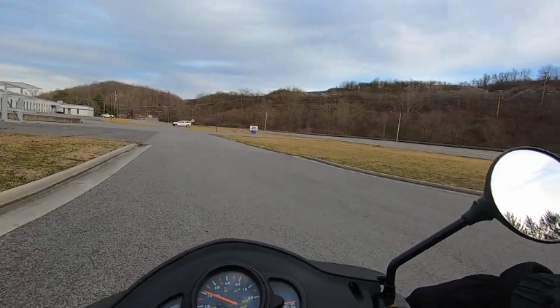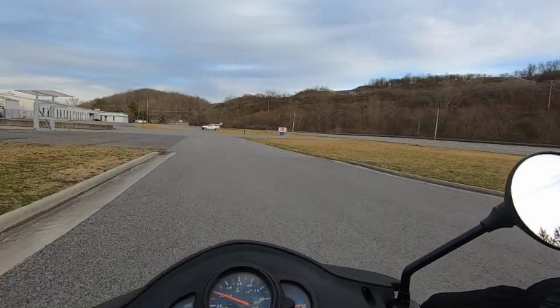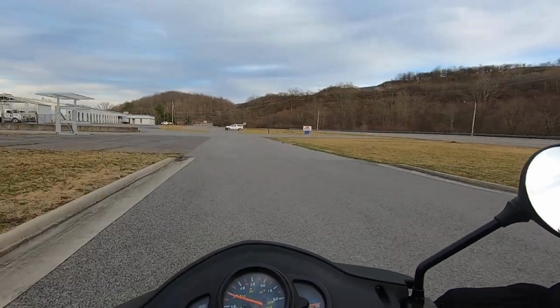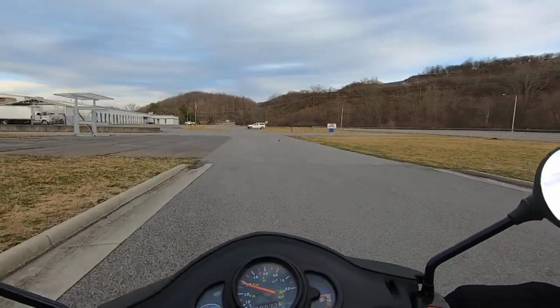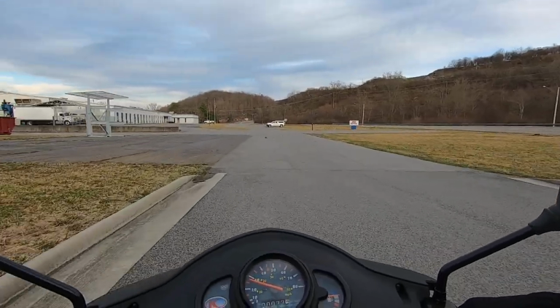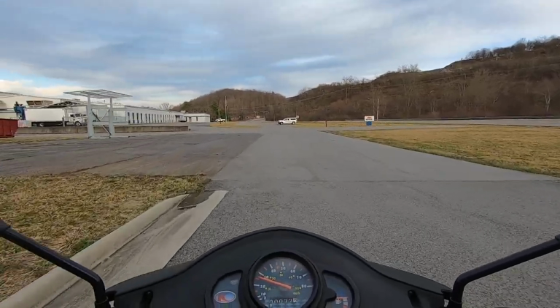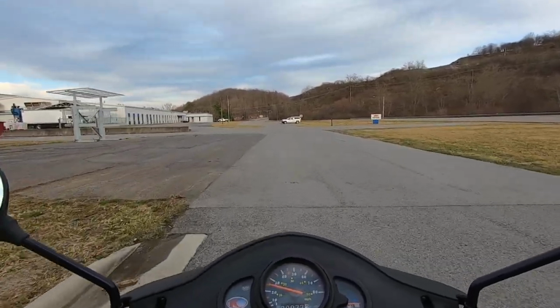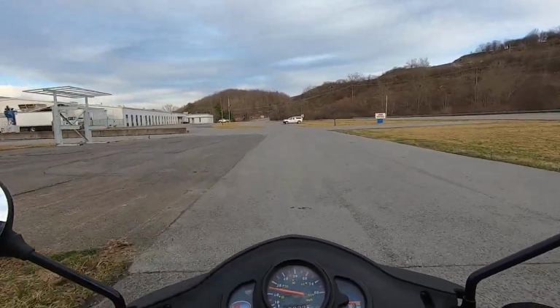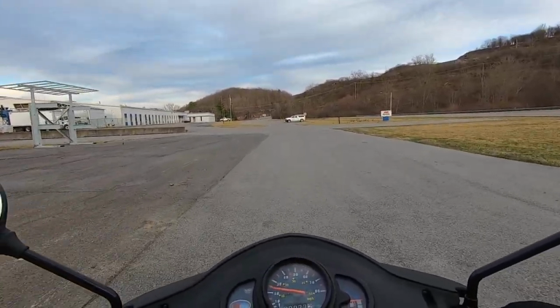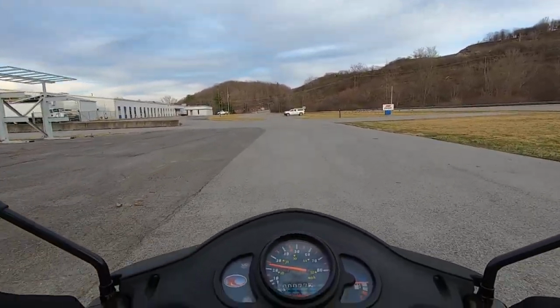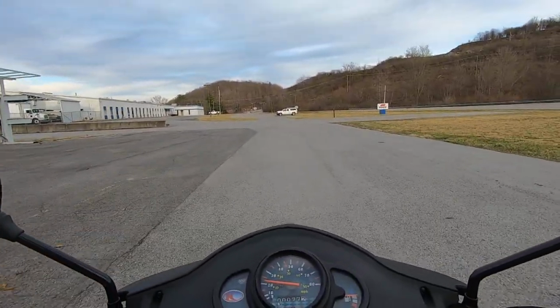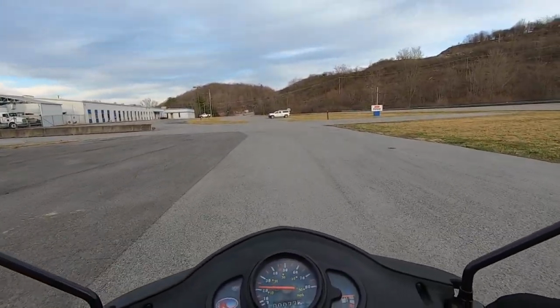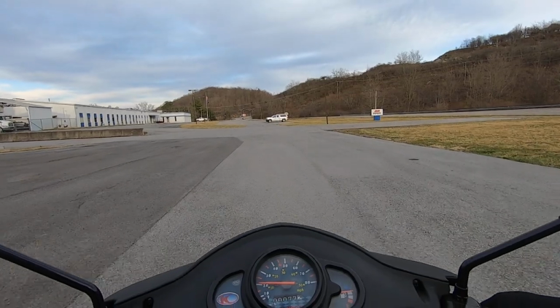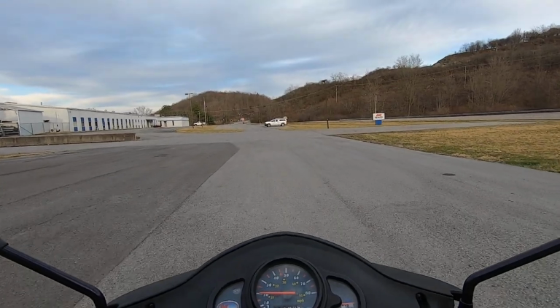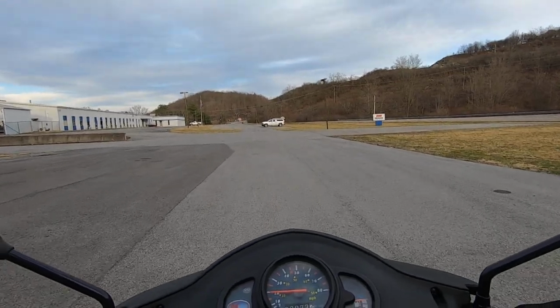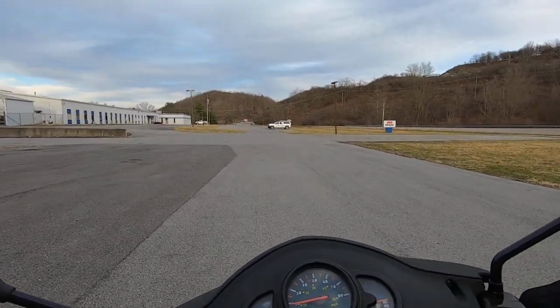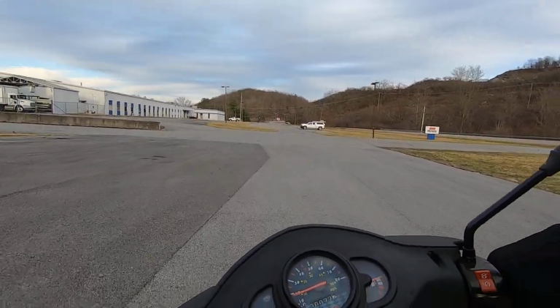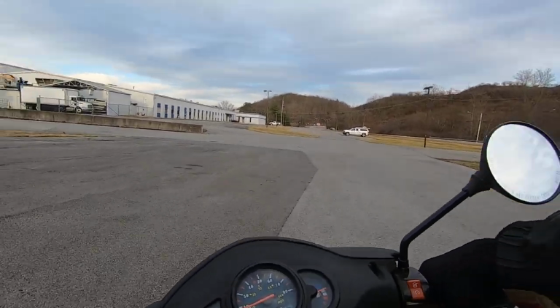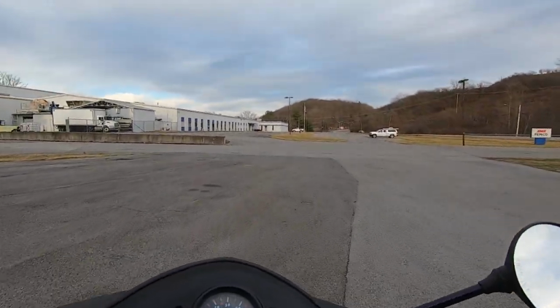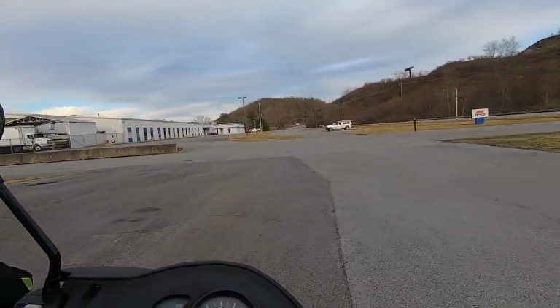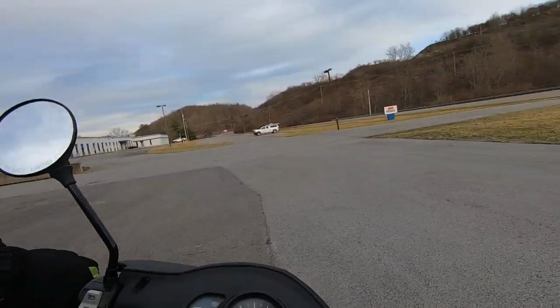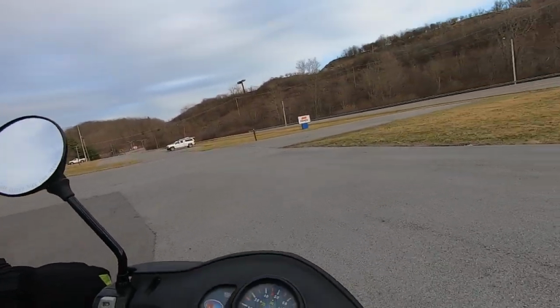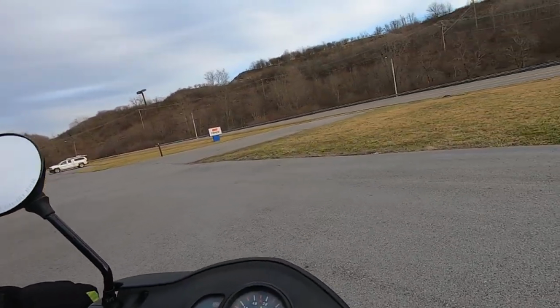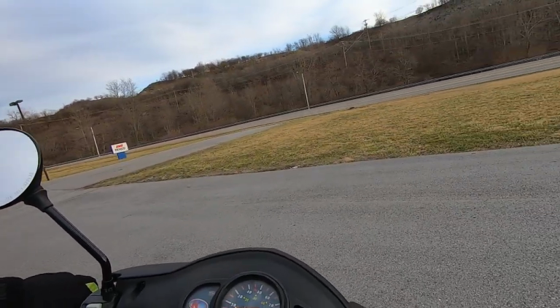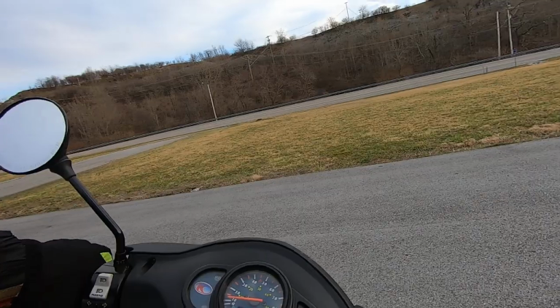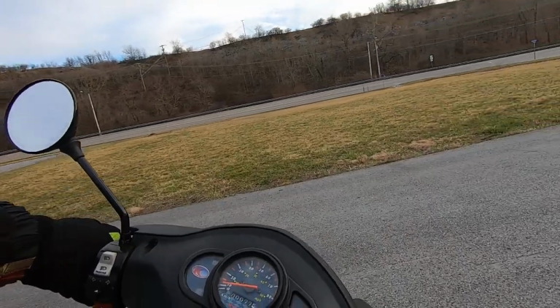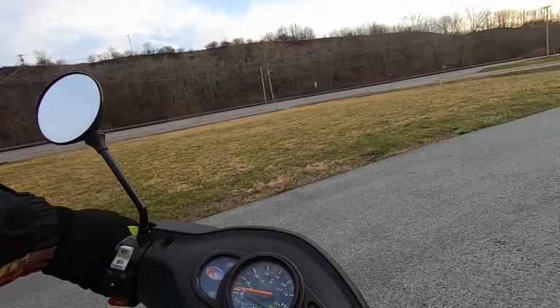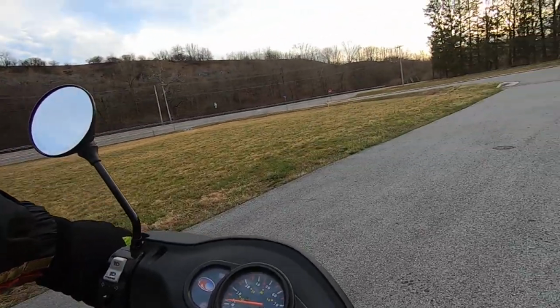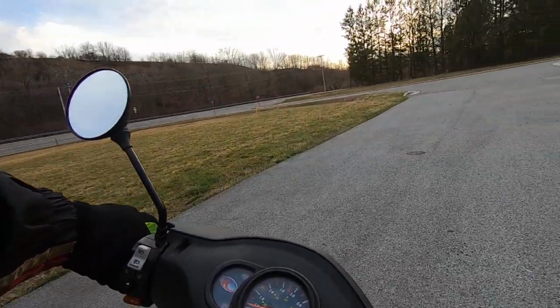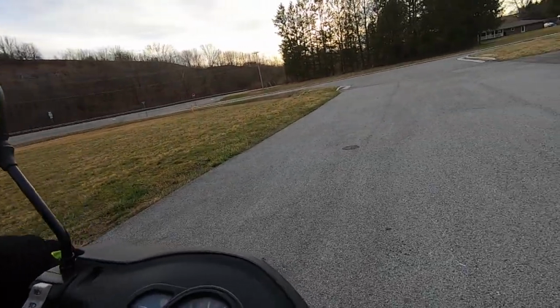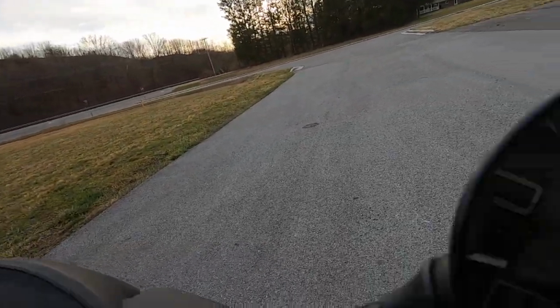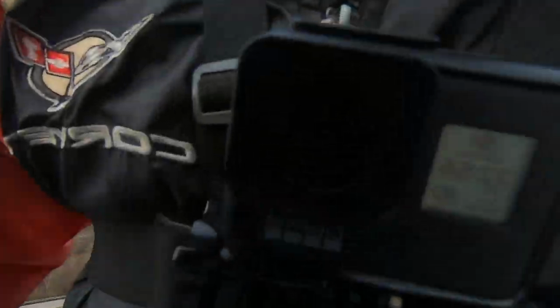This is where I filmed a couple videos. I'd park right here and ride a couple laps around the parking lot.